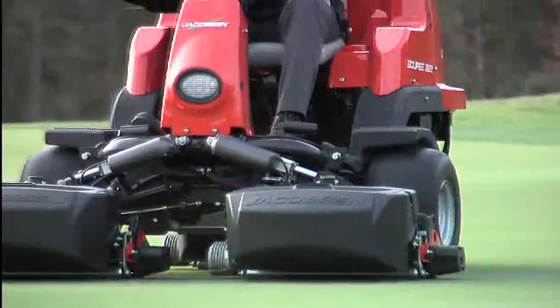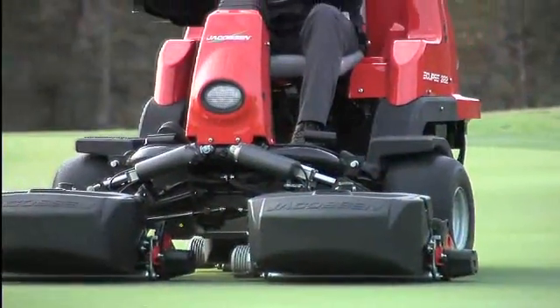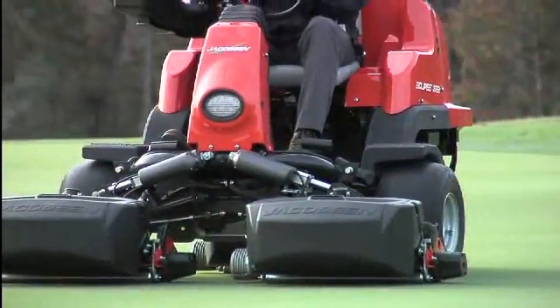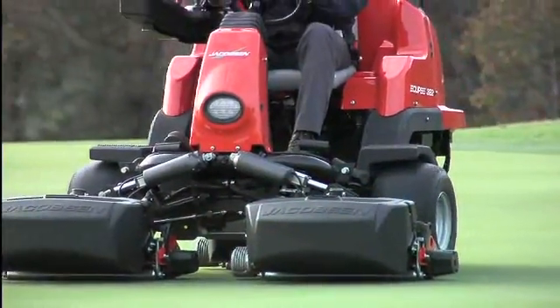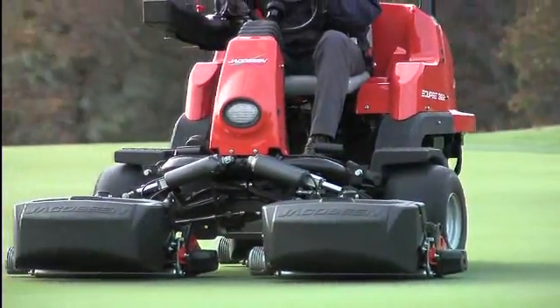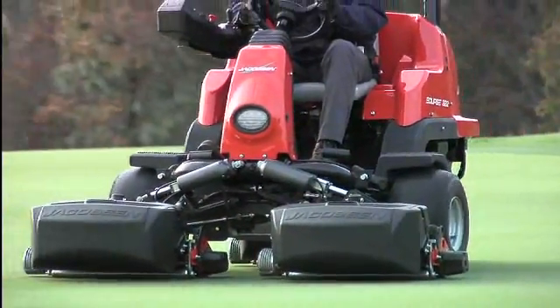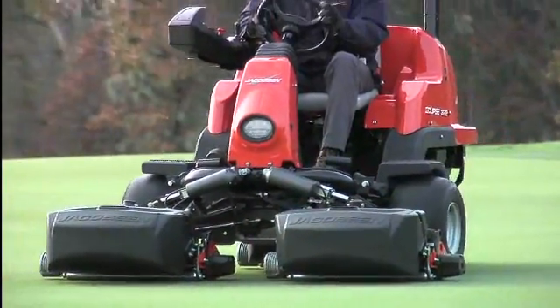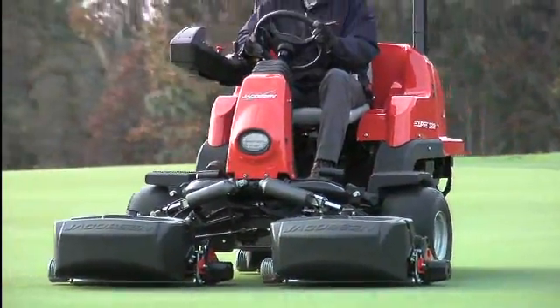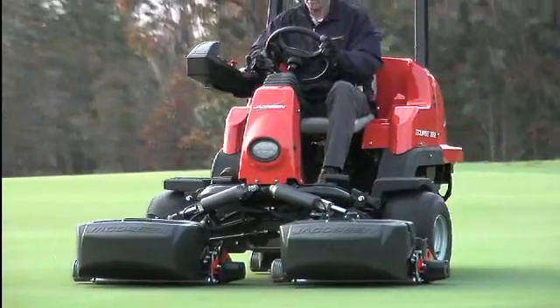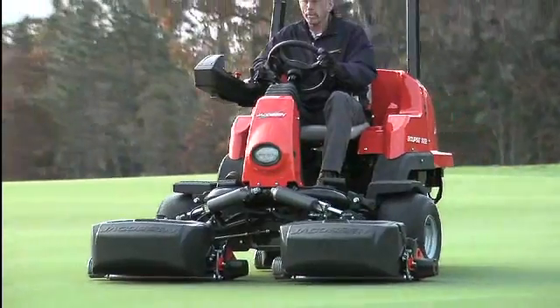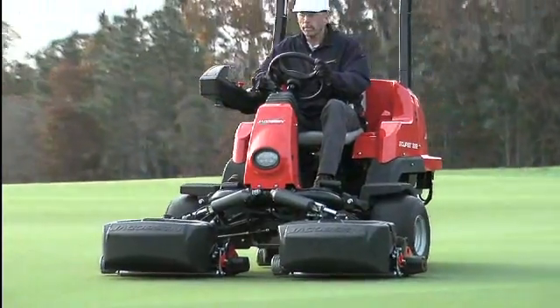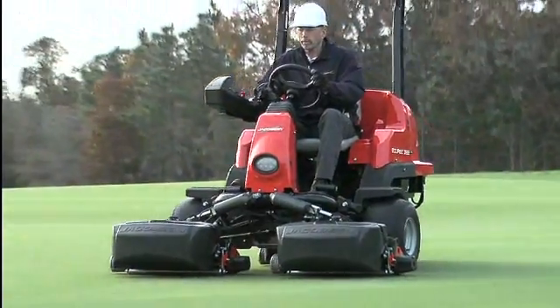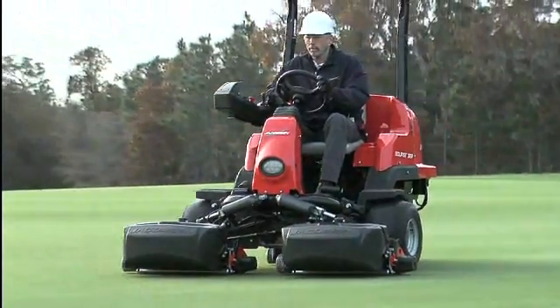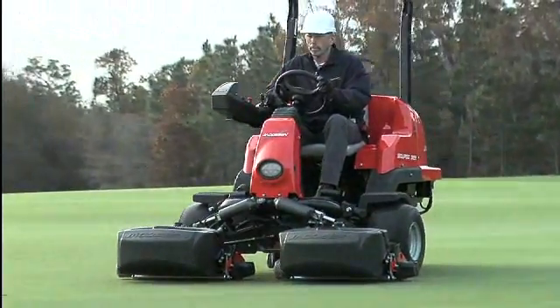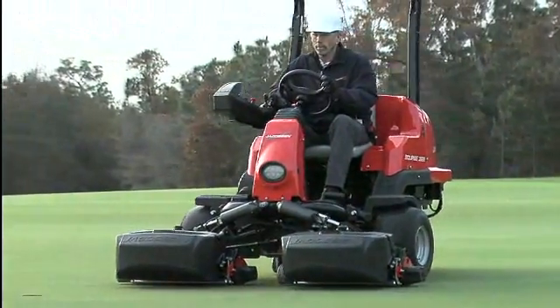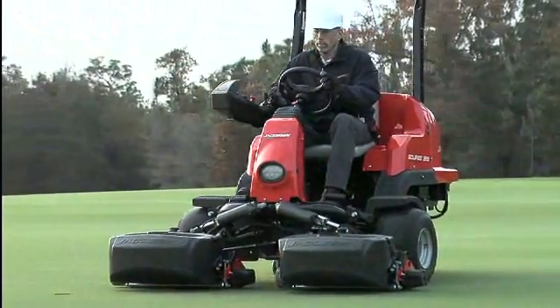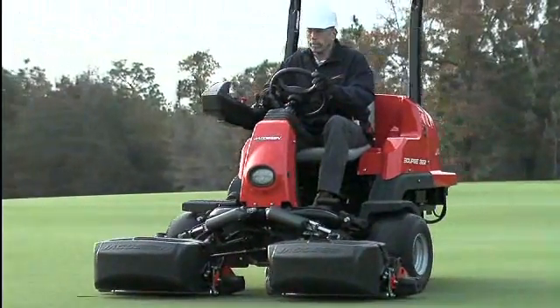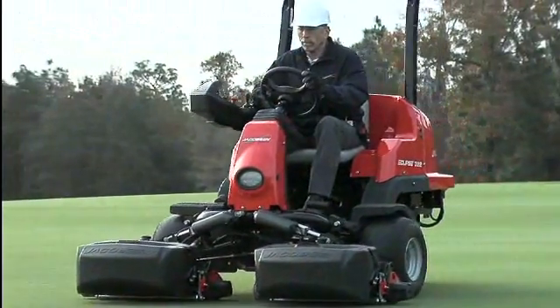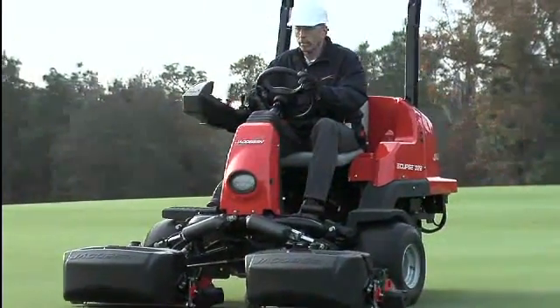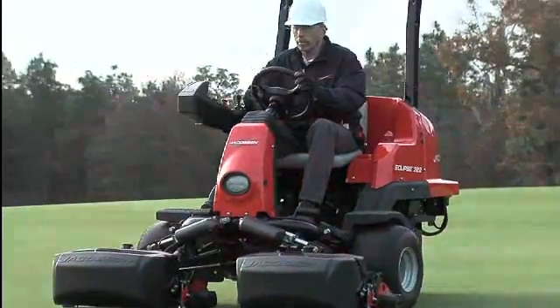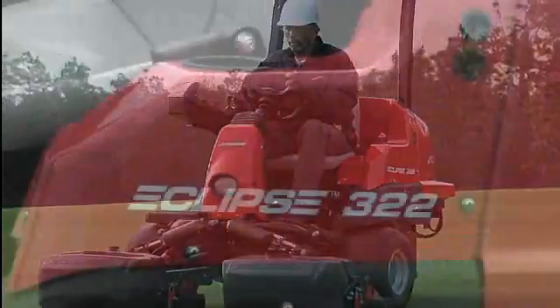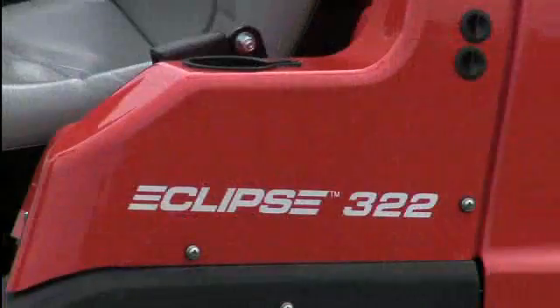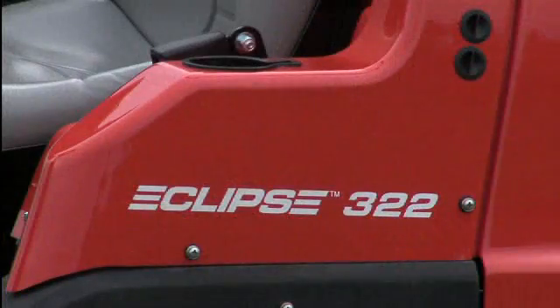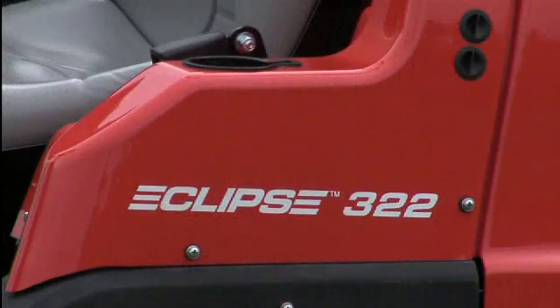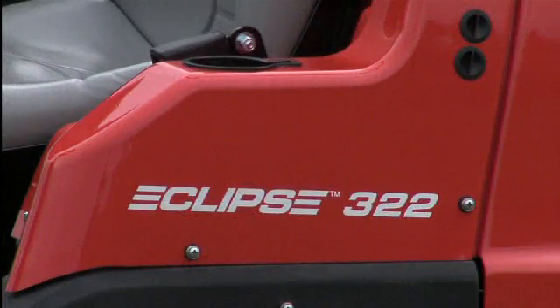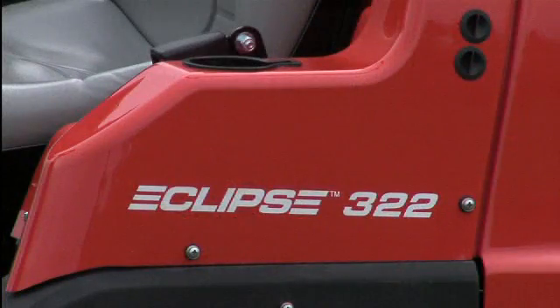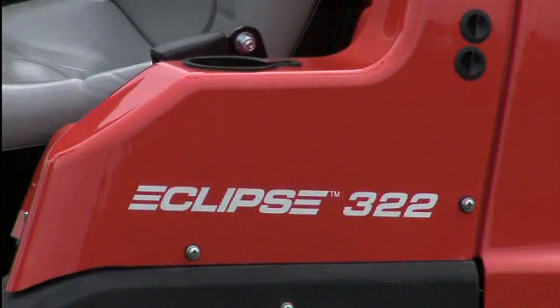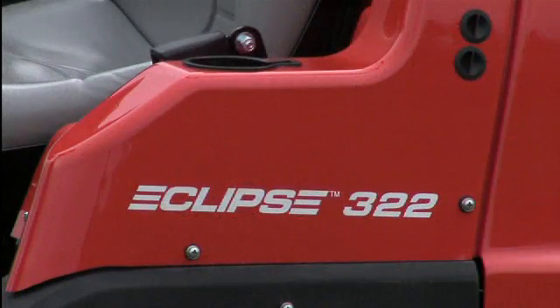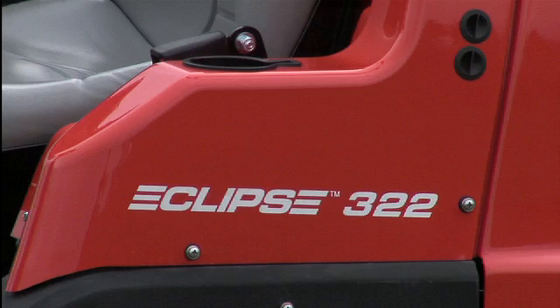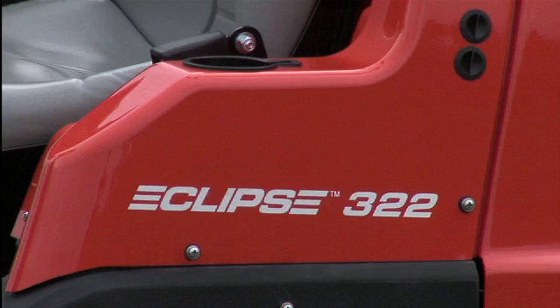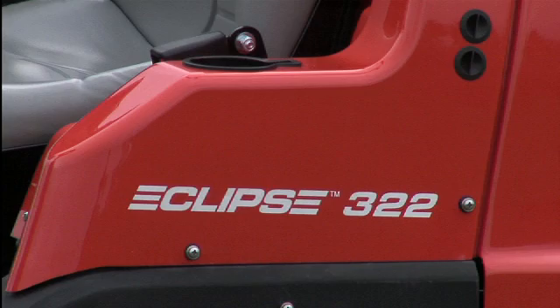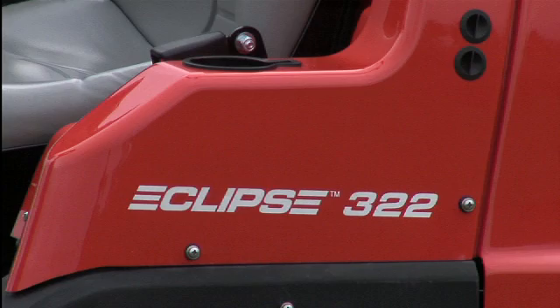Every now and then a product comes along that raises the bar for all others in its category. The Eclipse 322 is one of them.